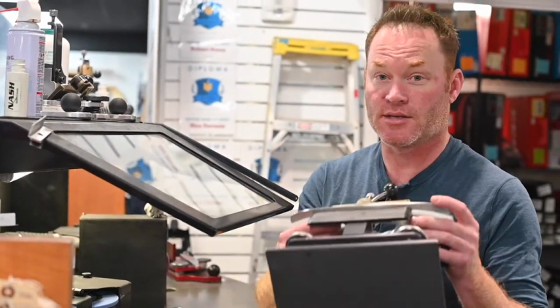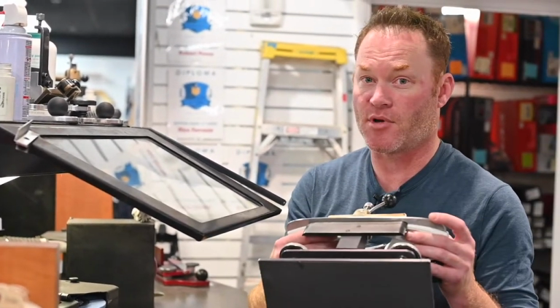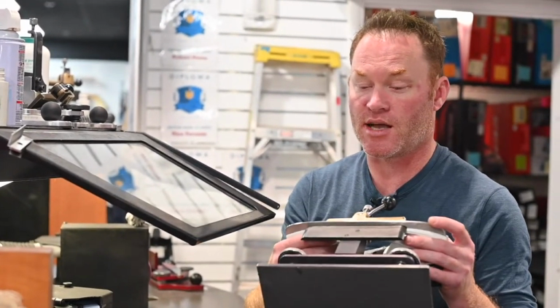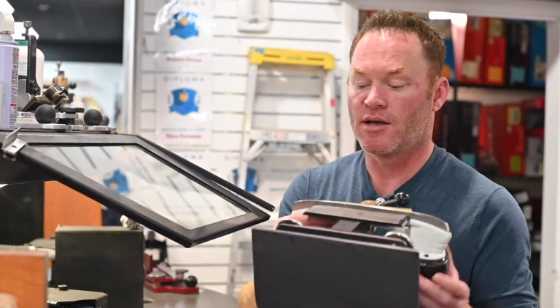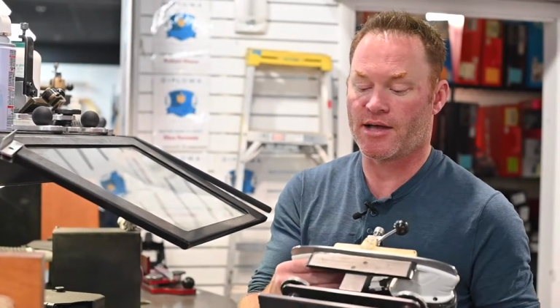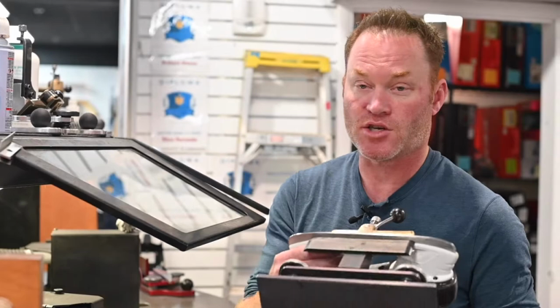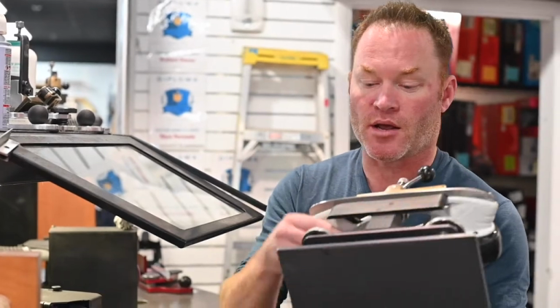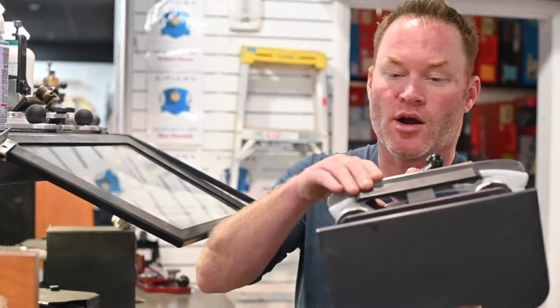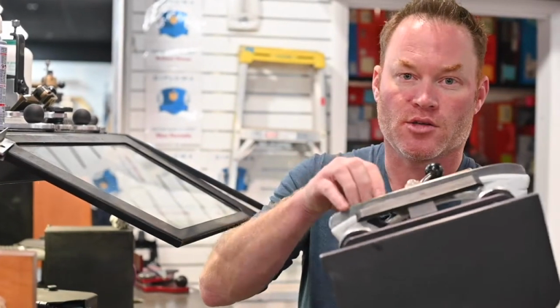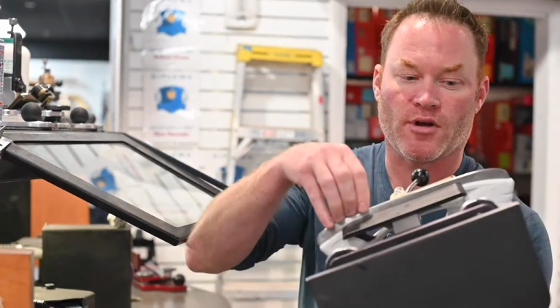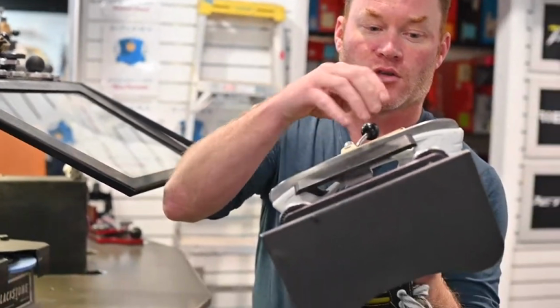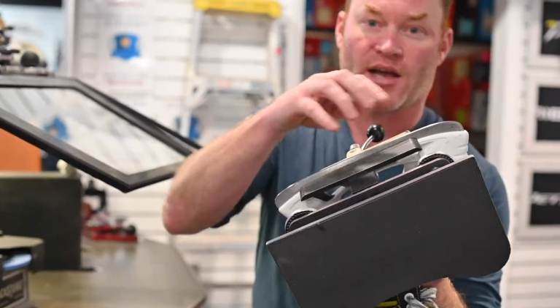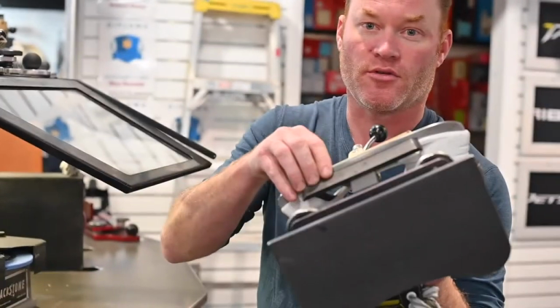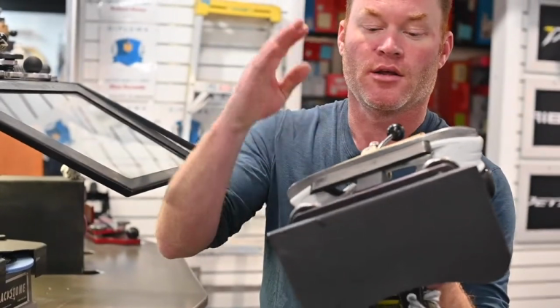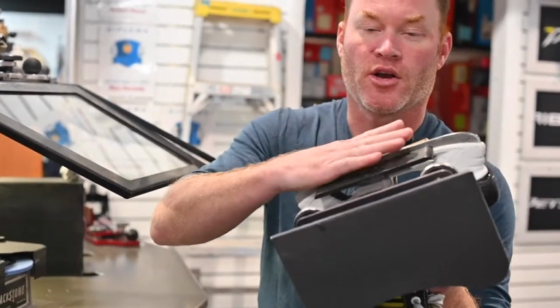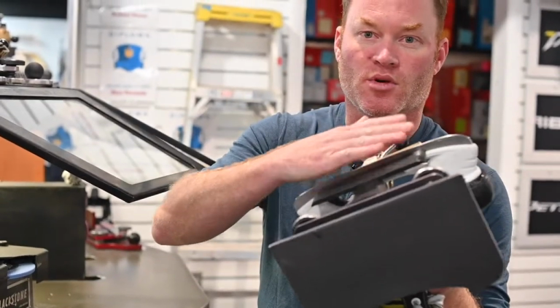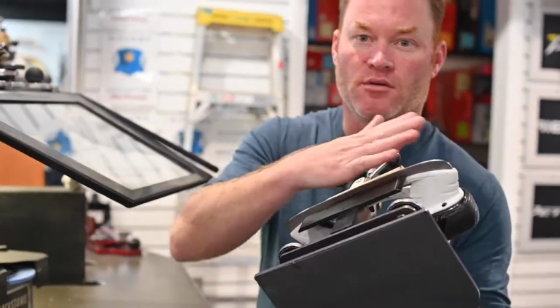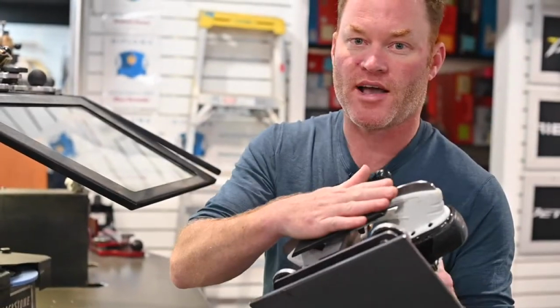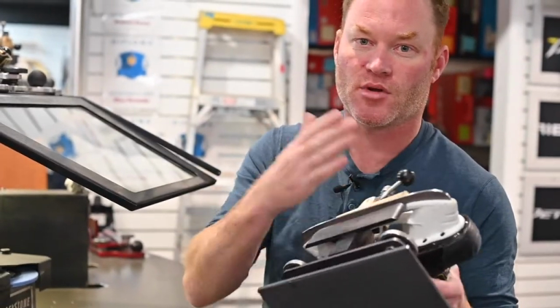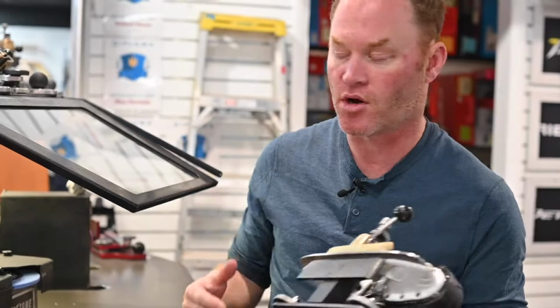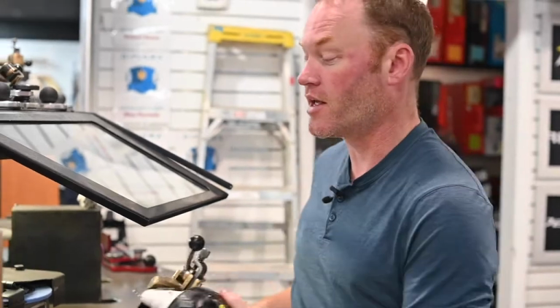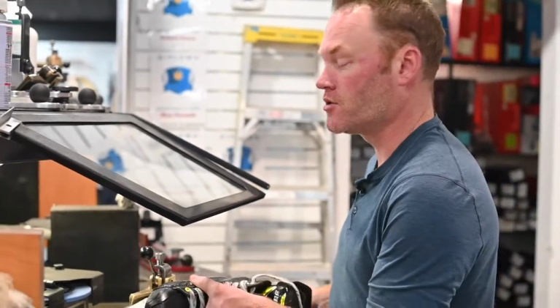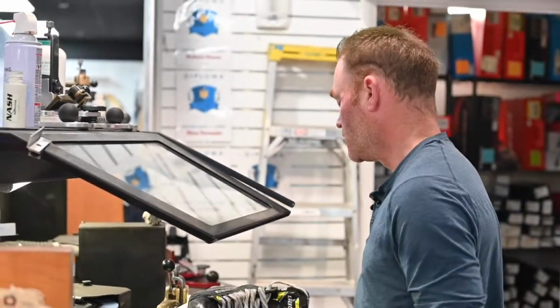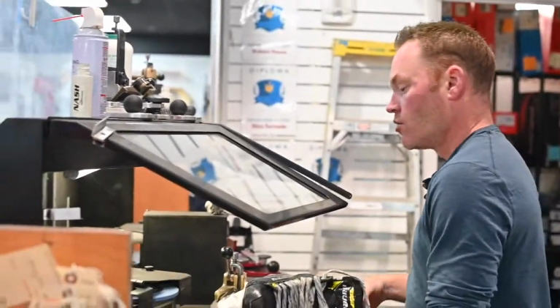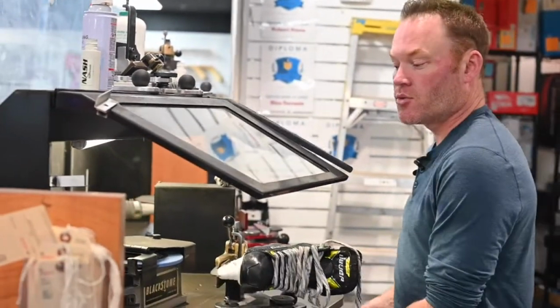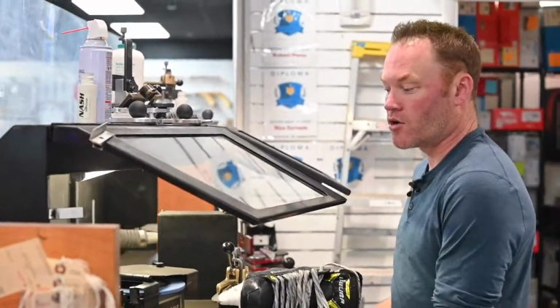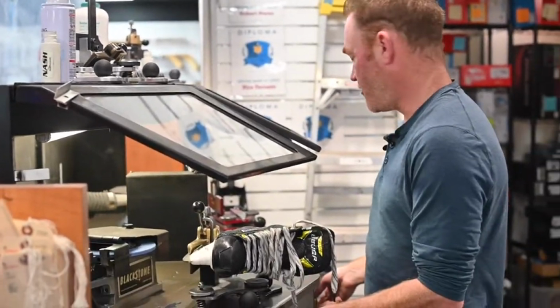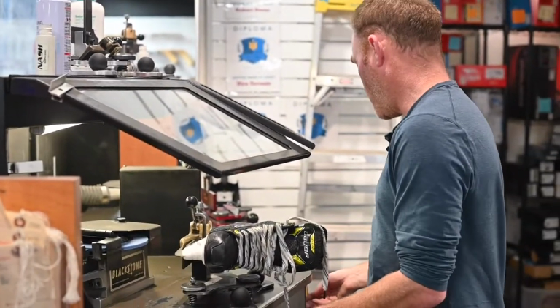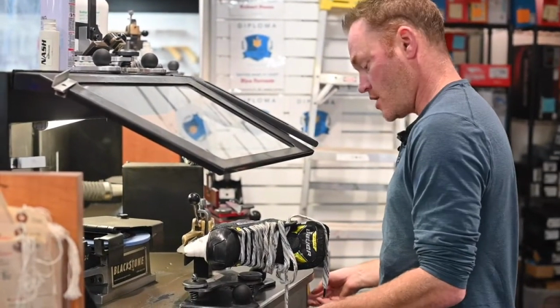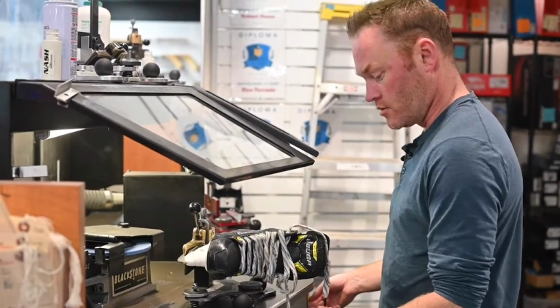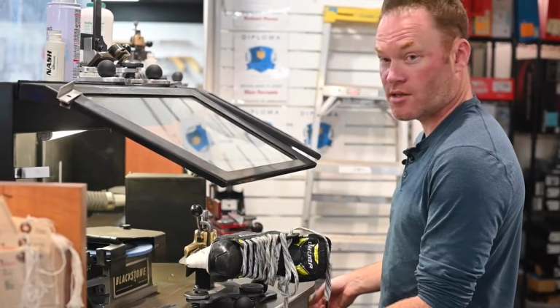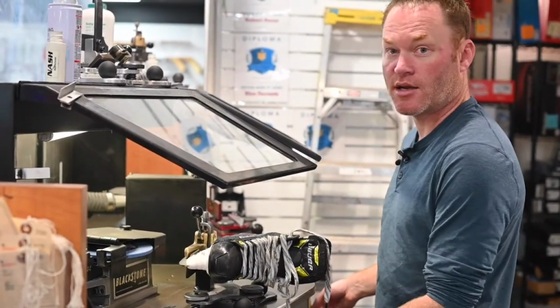It's the same concept as sharpening - slow on the front and slow on the back means you're going to burn more steel; fast in the middle means you're going to burn less steel. So we're going to dress the wheel to 100 over 50 and get this thing lined up.